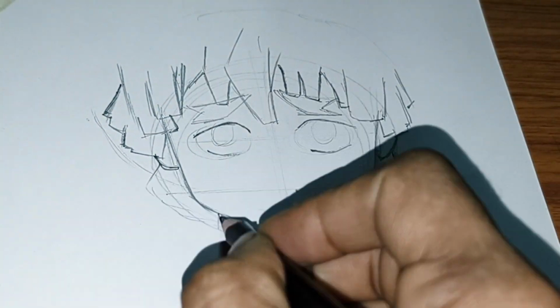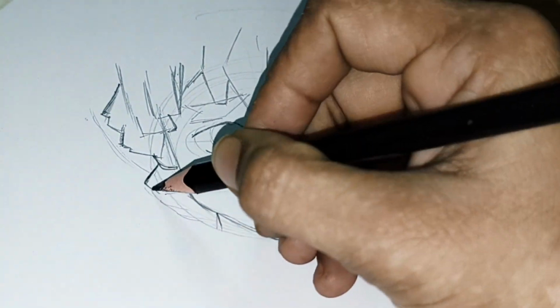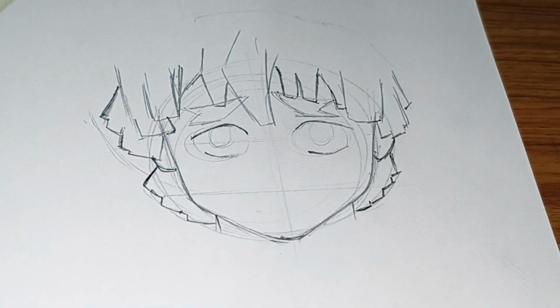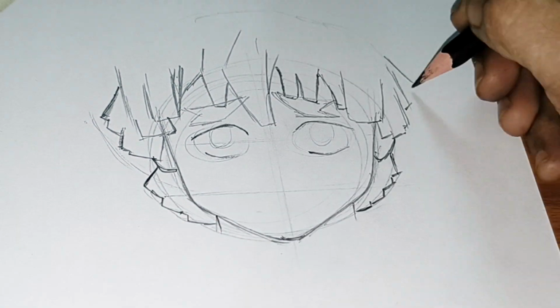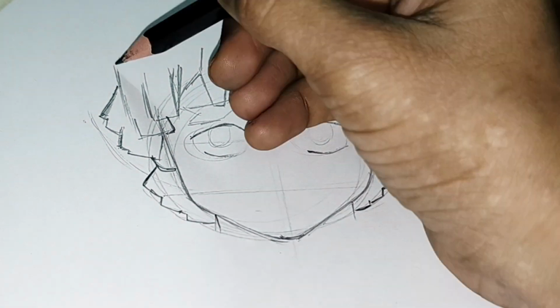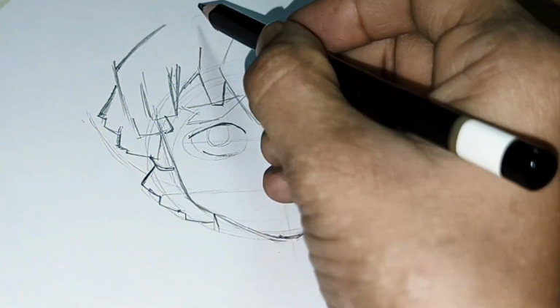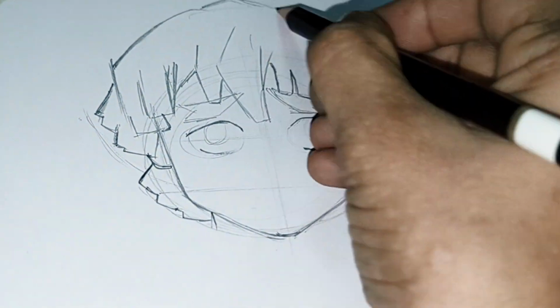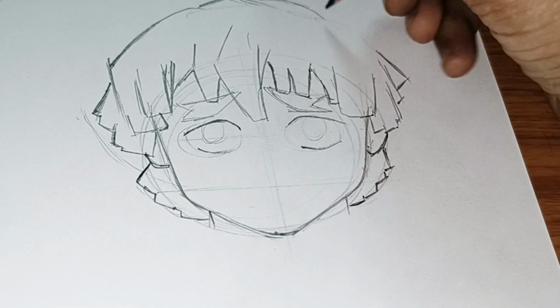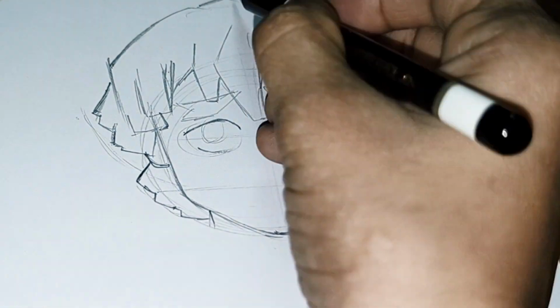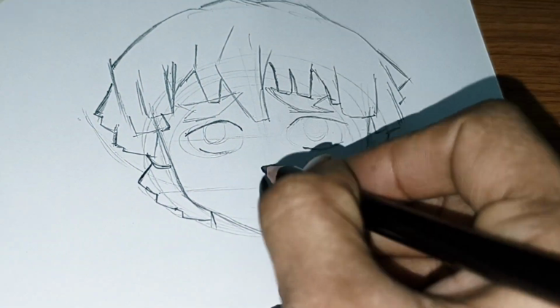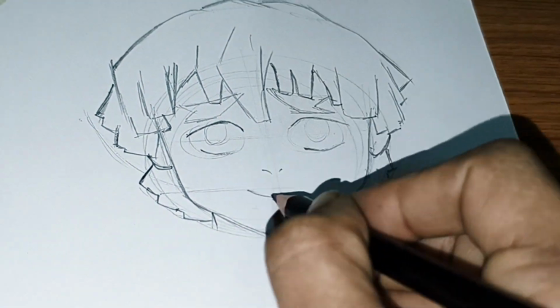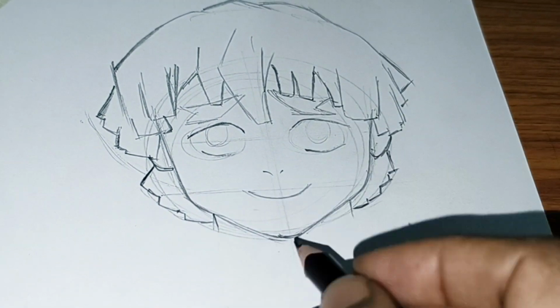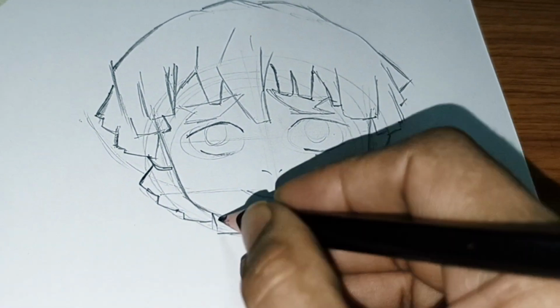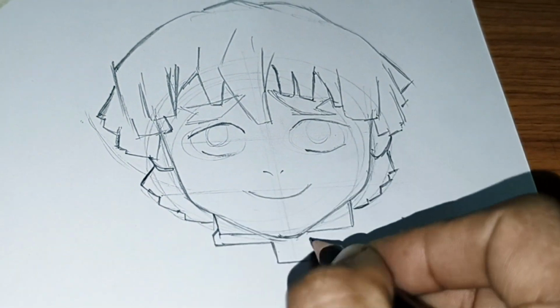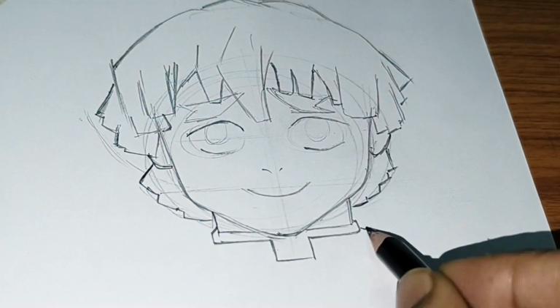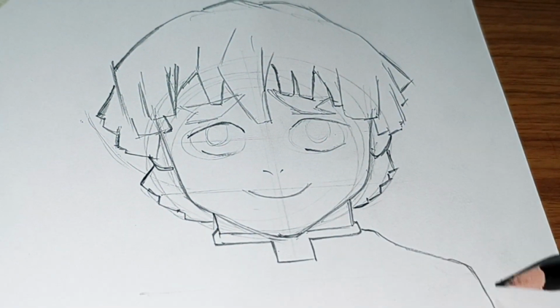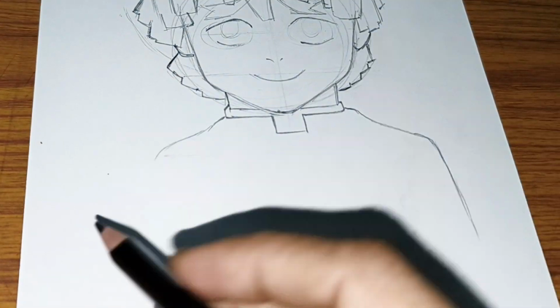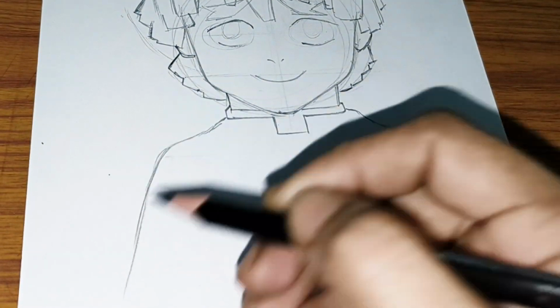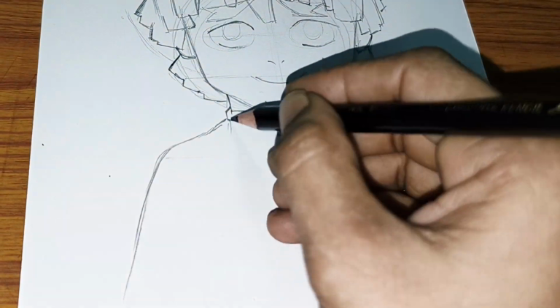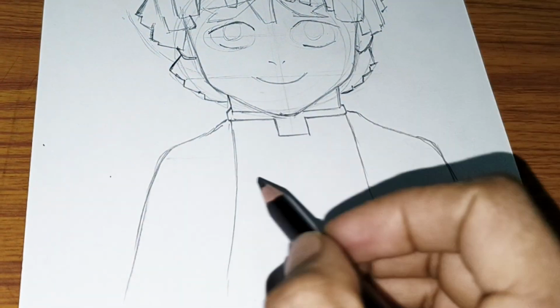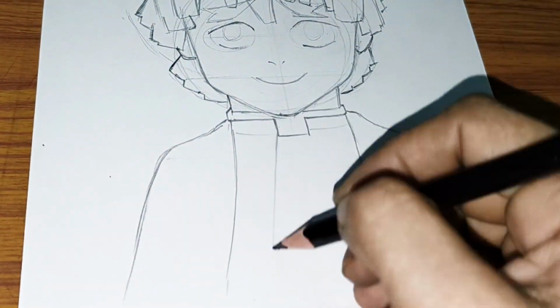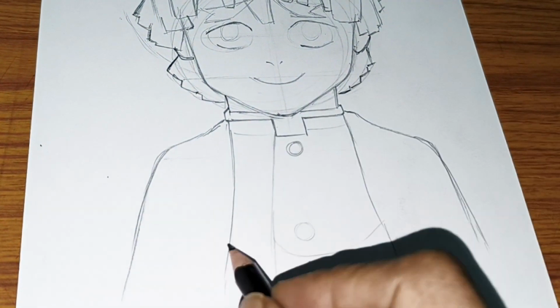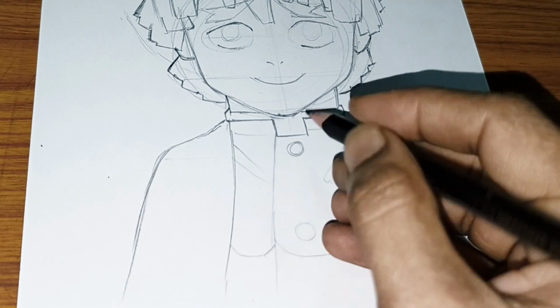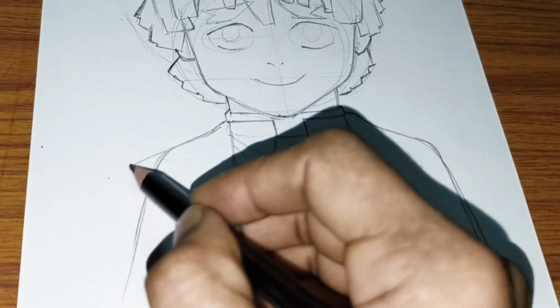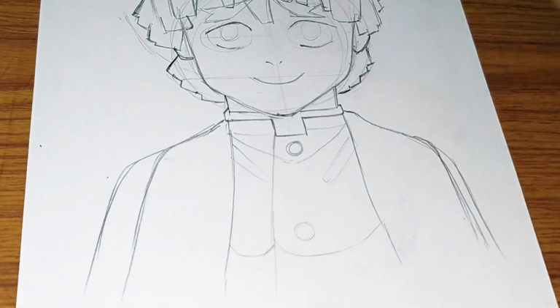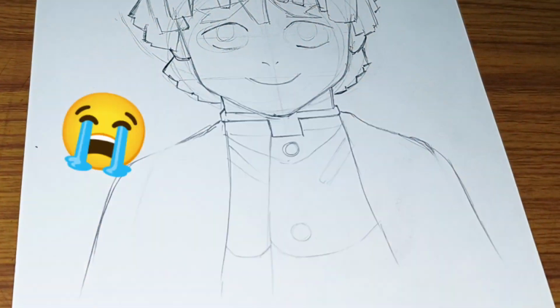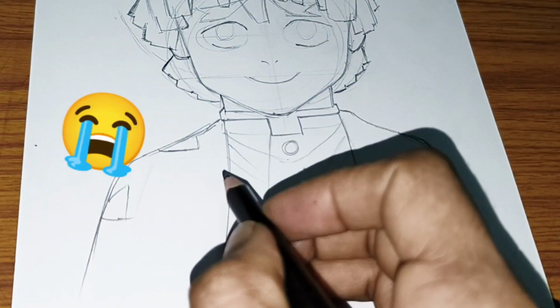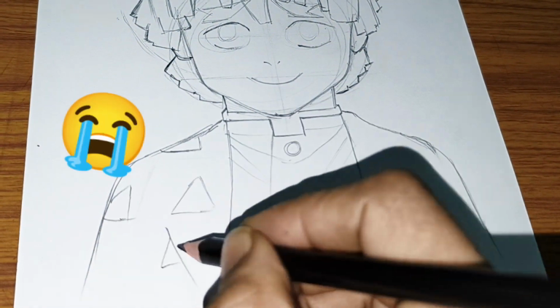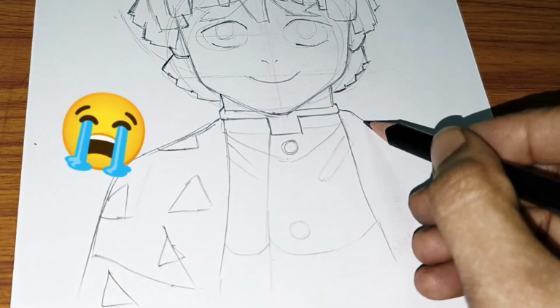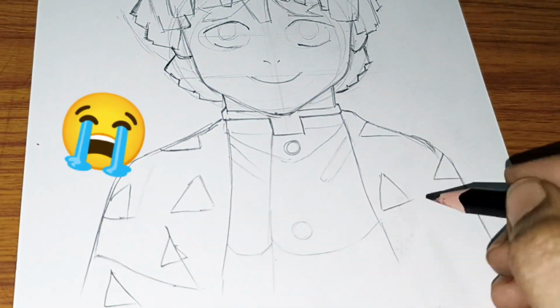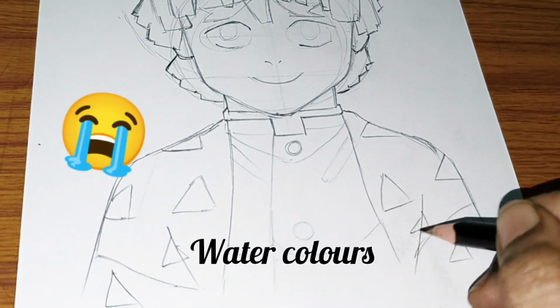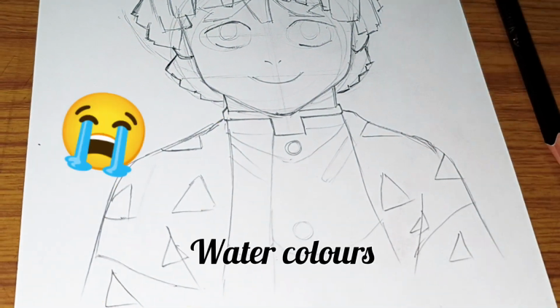Zenitsu Agatsuma is a cute and multi-personality character, and the story of how his hair color changed was very interesting. Trying not to give any spoilers — loudly crying!